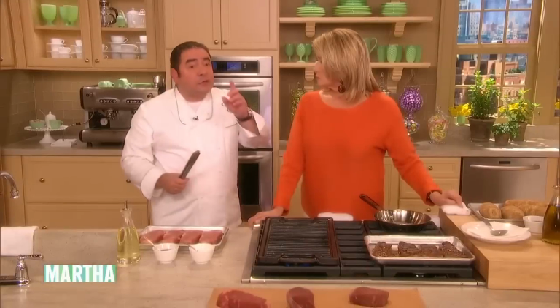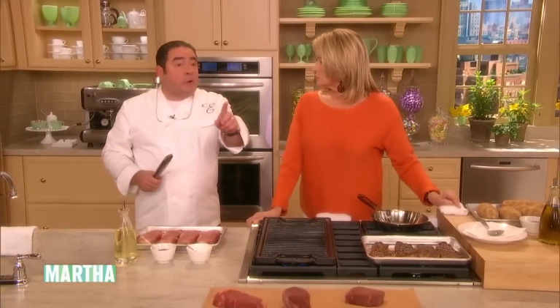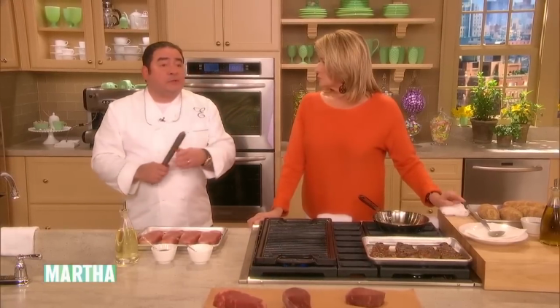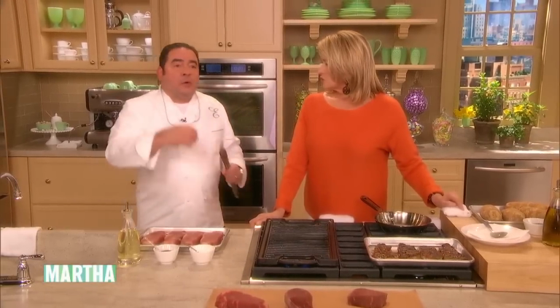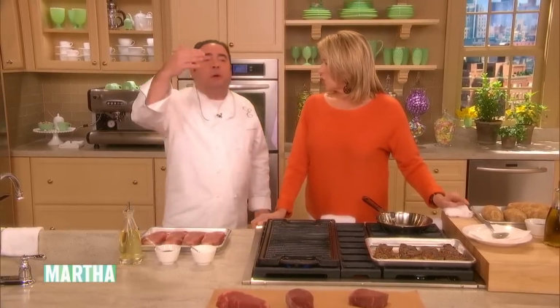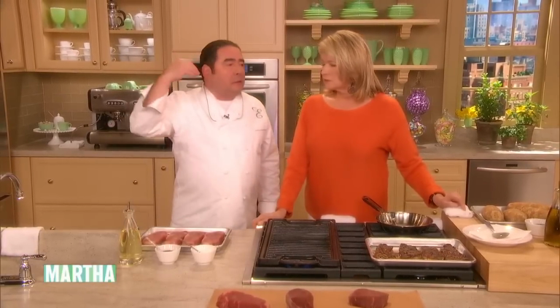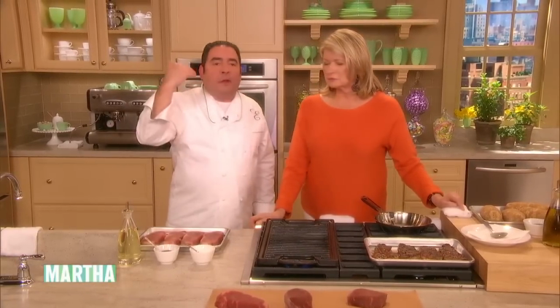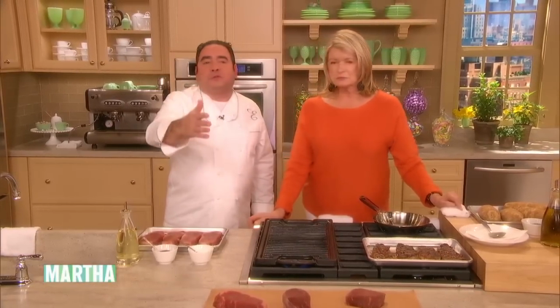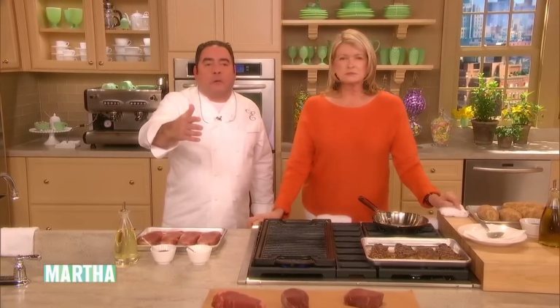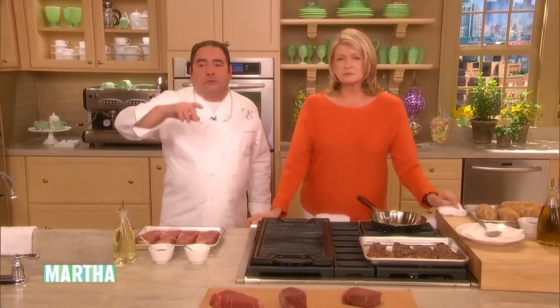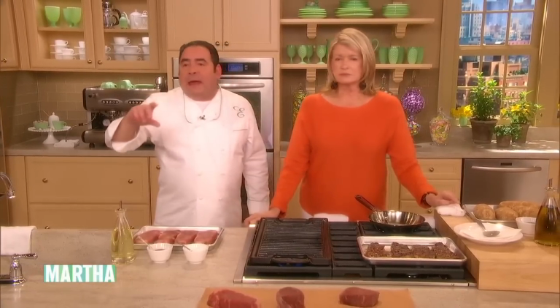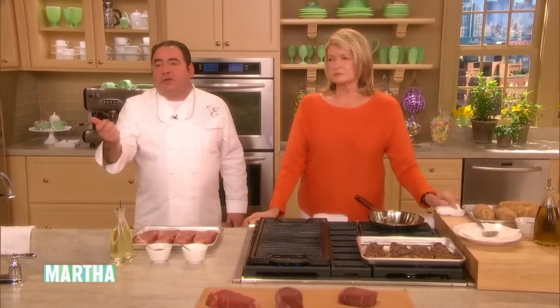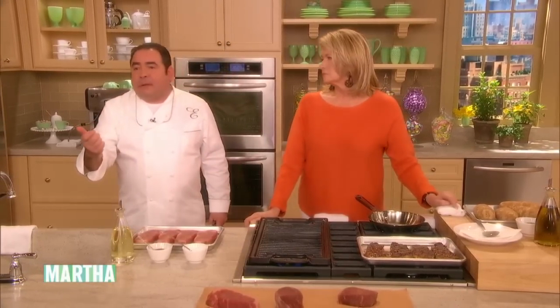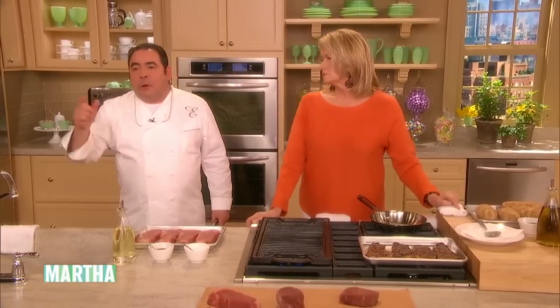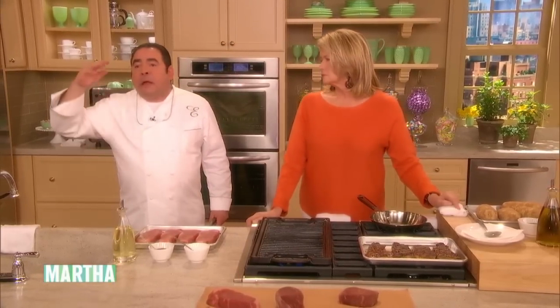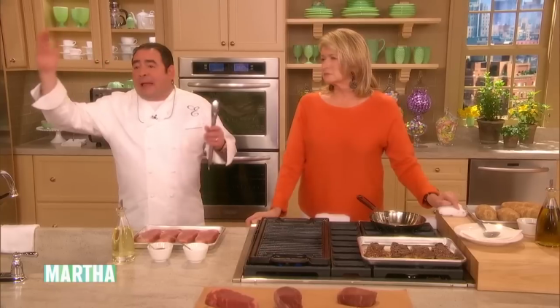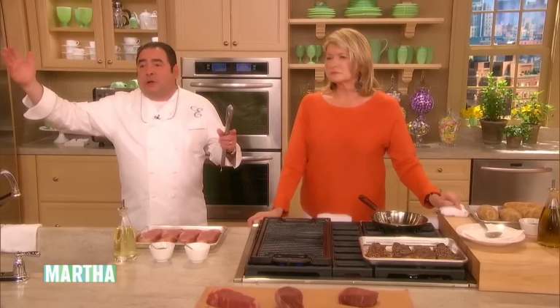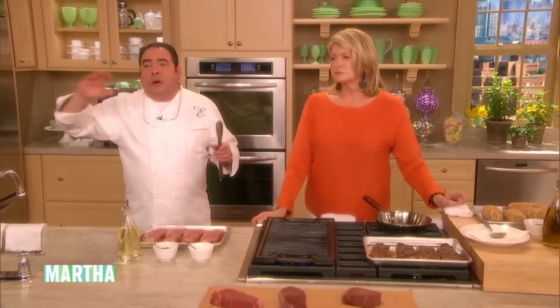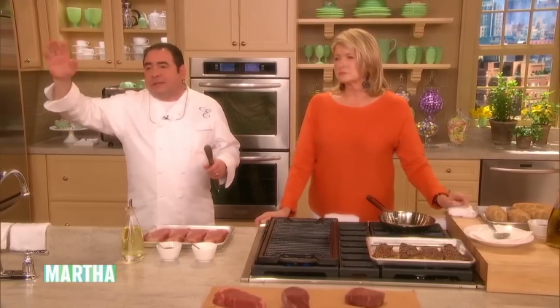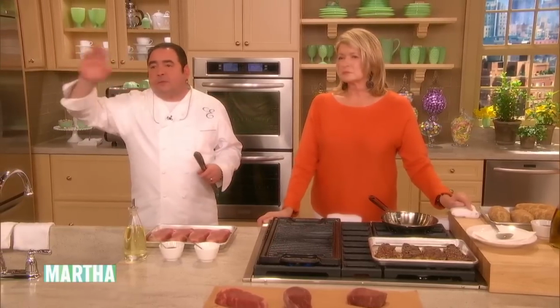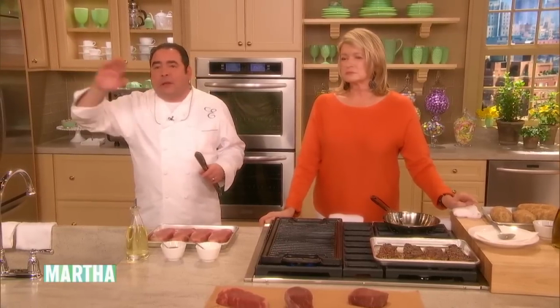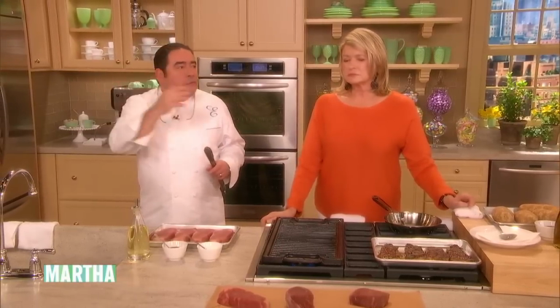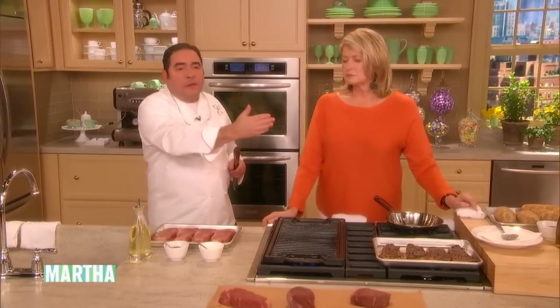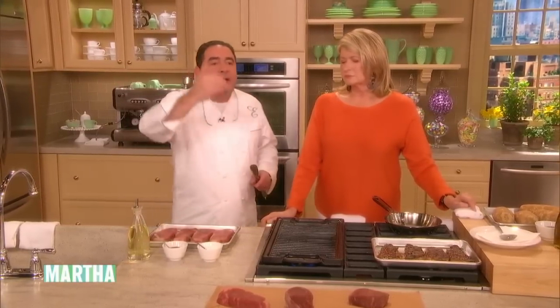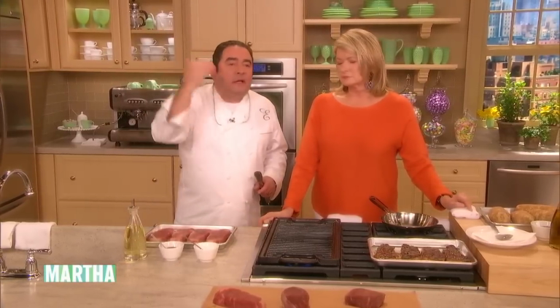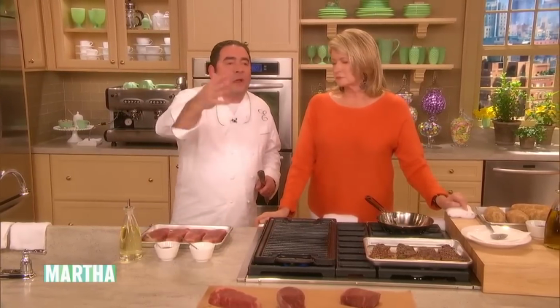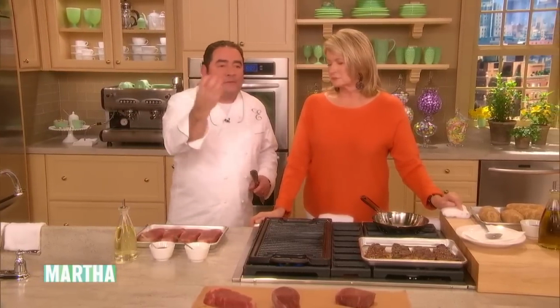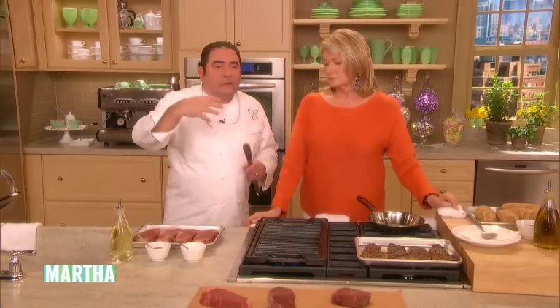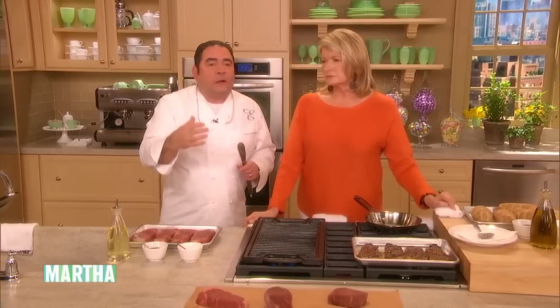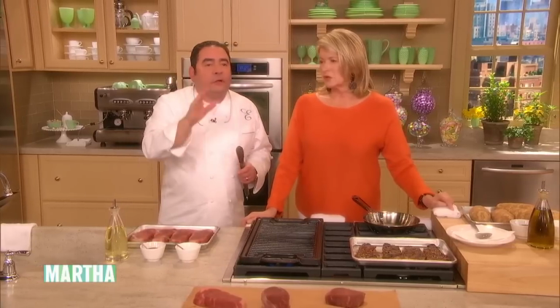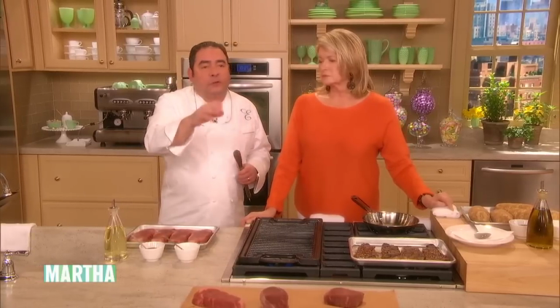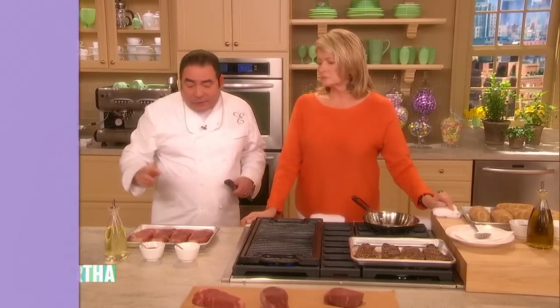That's another problem — we think just putting it right on the grill, having it jacked up to you-know-what, that's what's gonna do it. No, it doesn't want to do that. Like Martha said, it doesn't like that flame. It doesn't want that. You can char it easily.